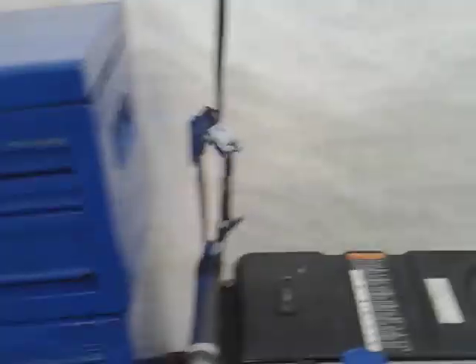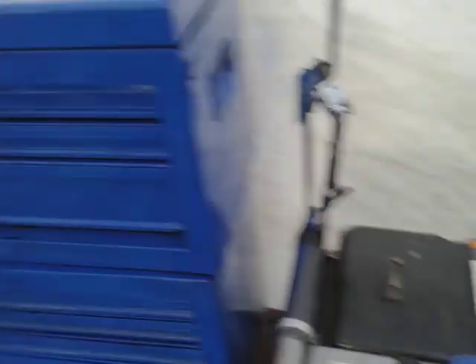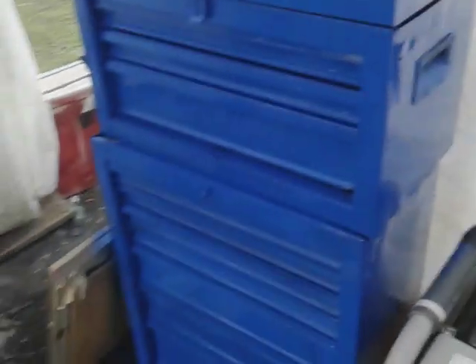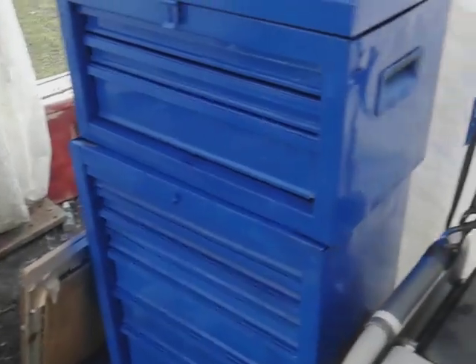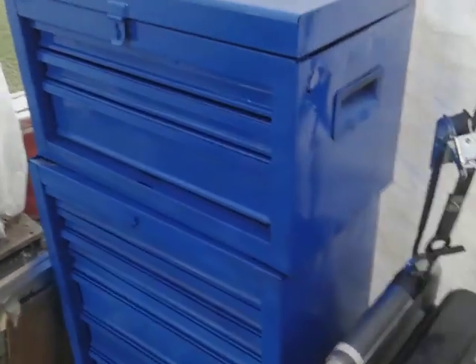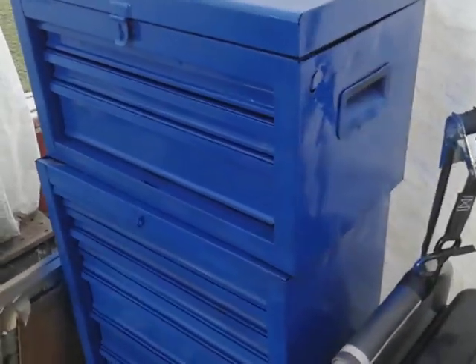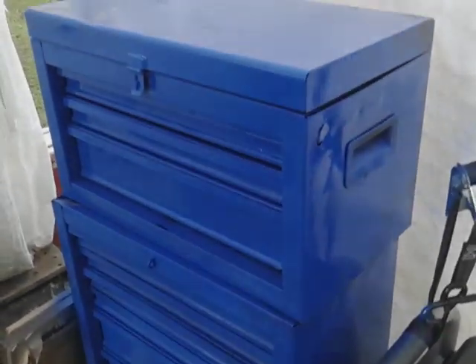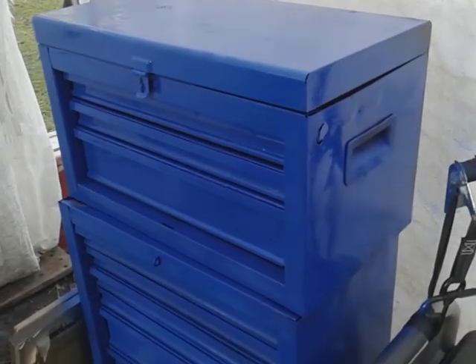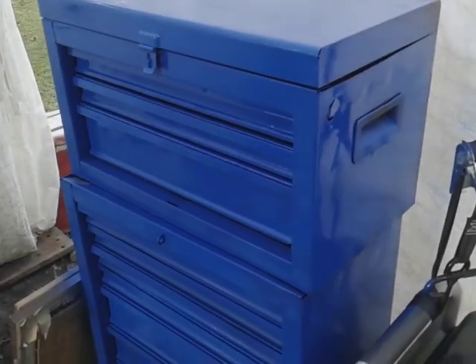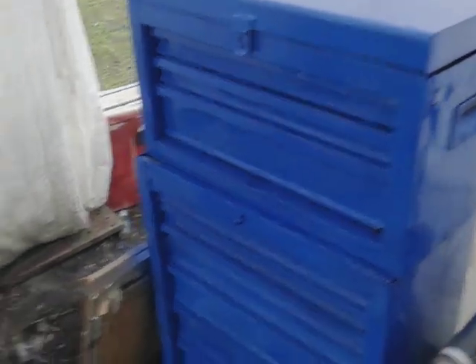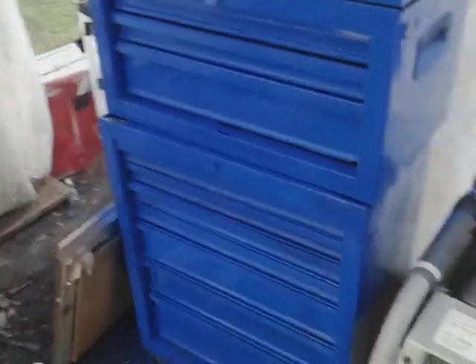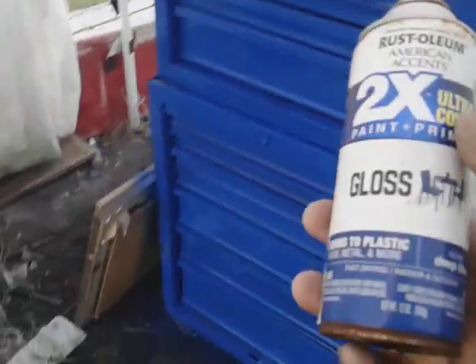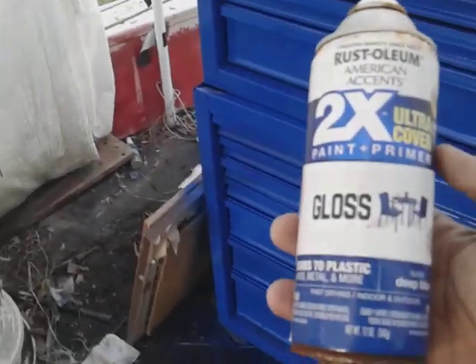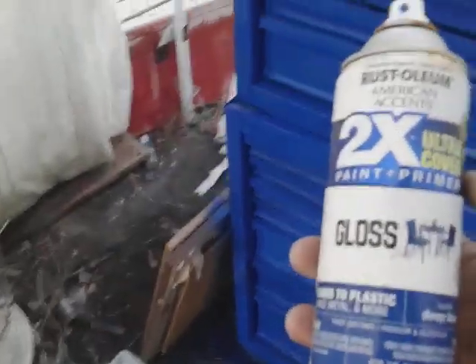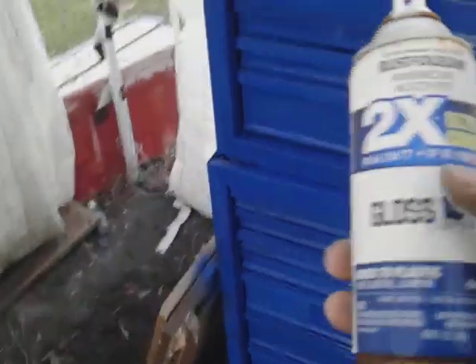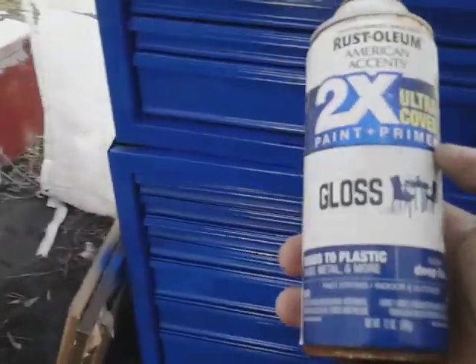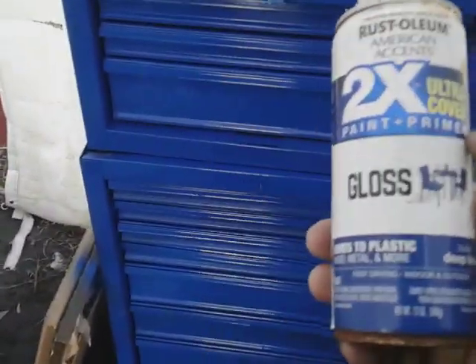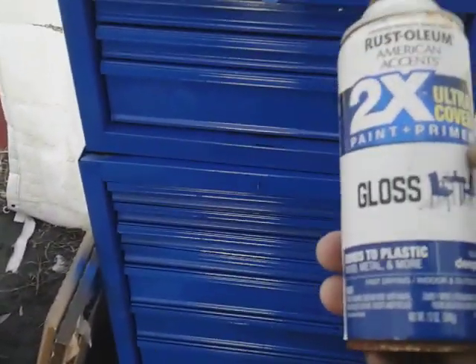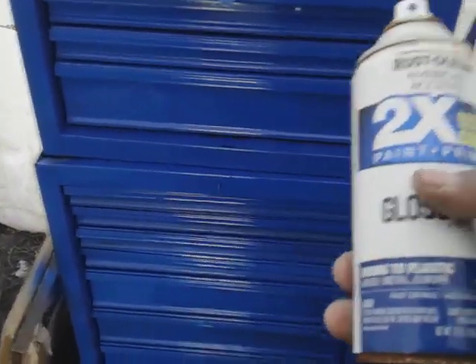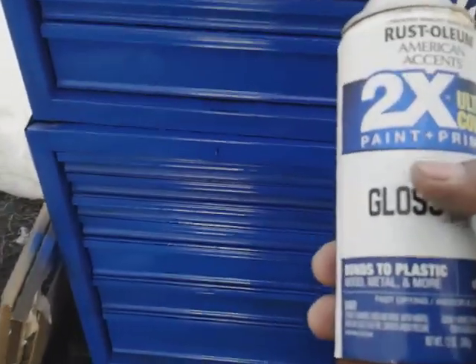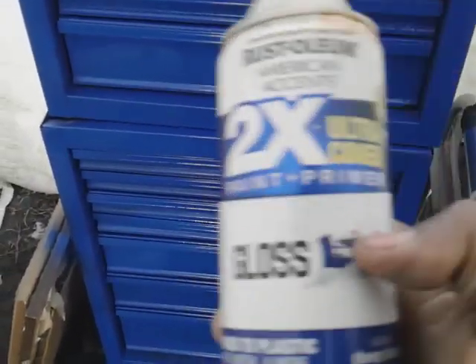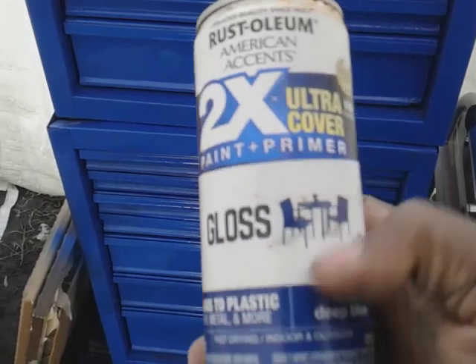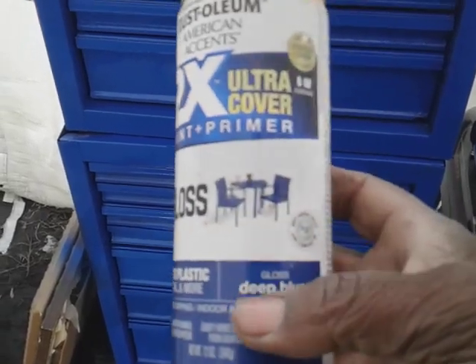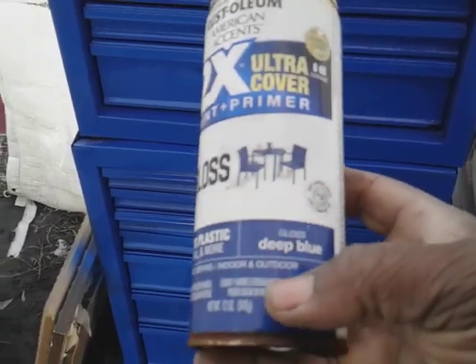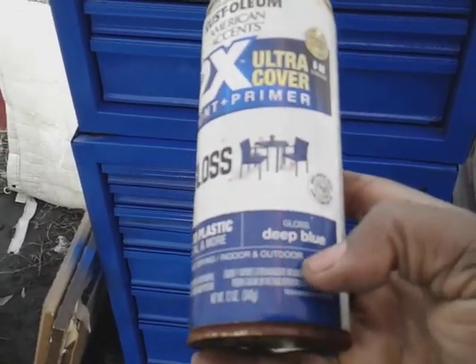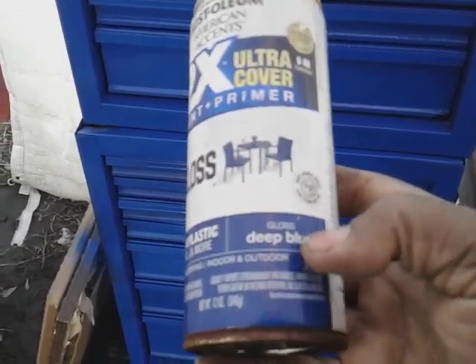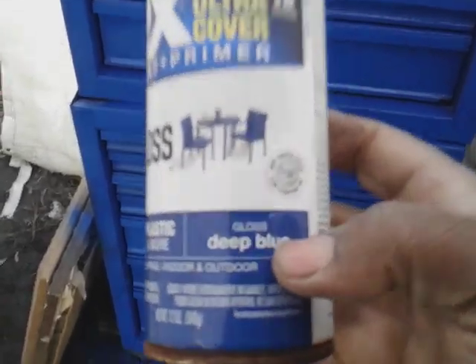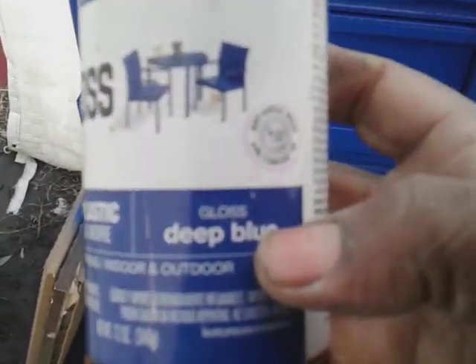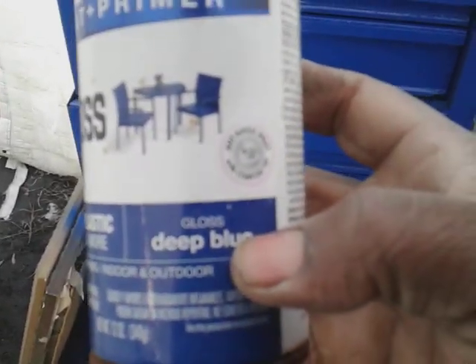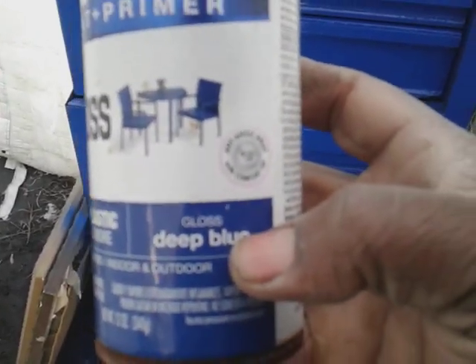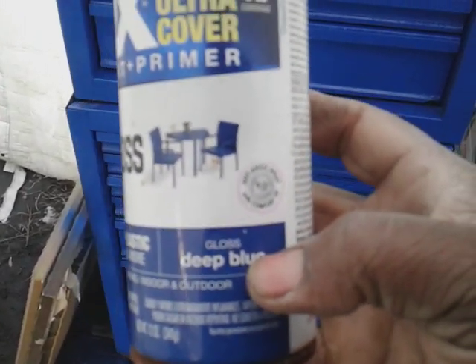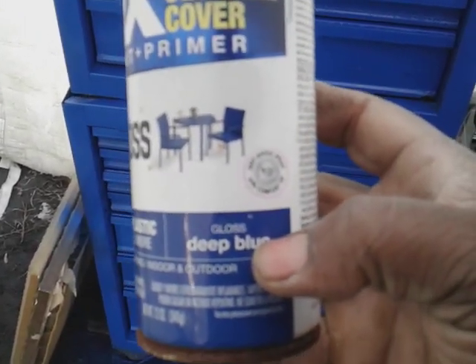I'll let it ride like that. Not bad at all. This is the Rust-Oleum 2X Ultra Cover Paint Plus Primer — Deep Blue Gloss.